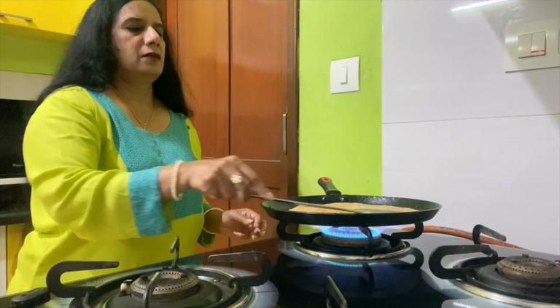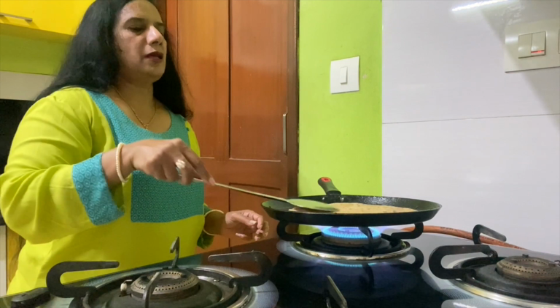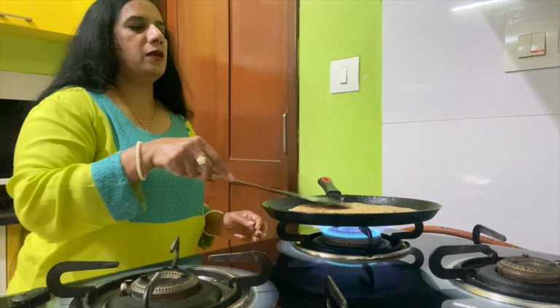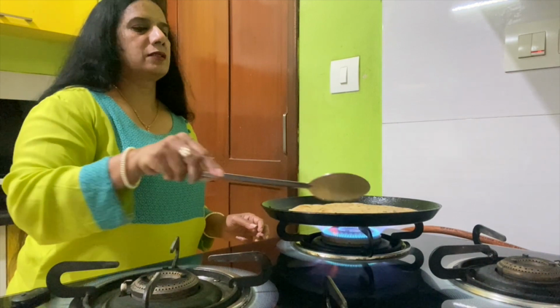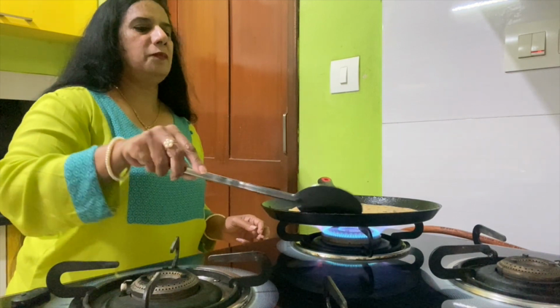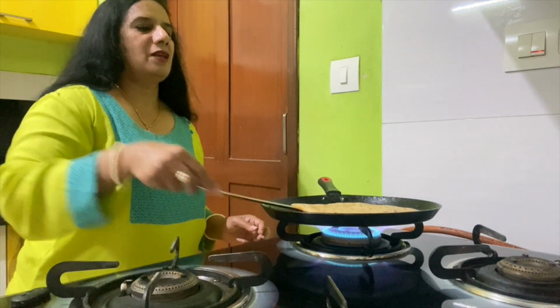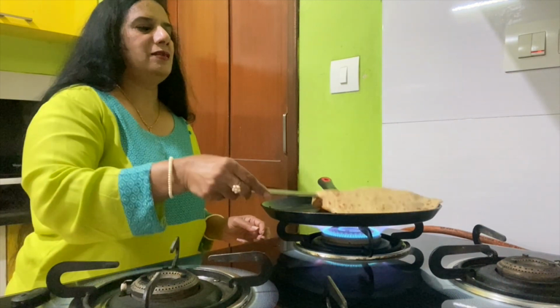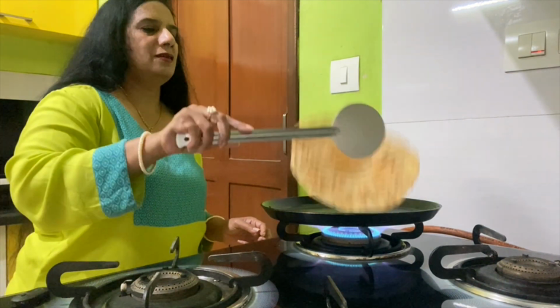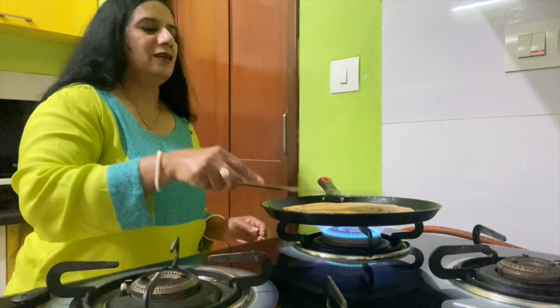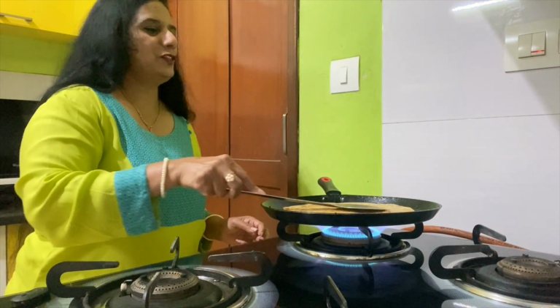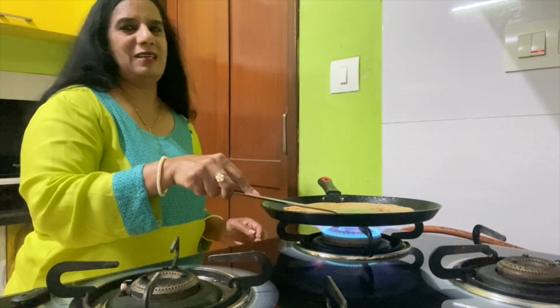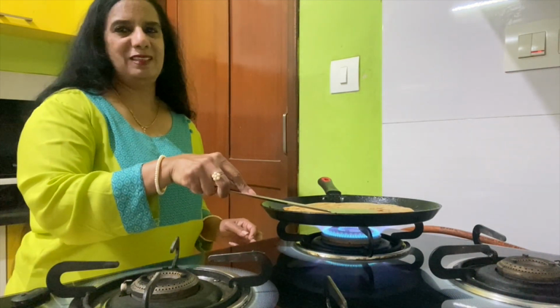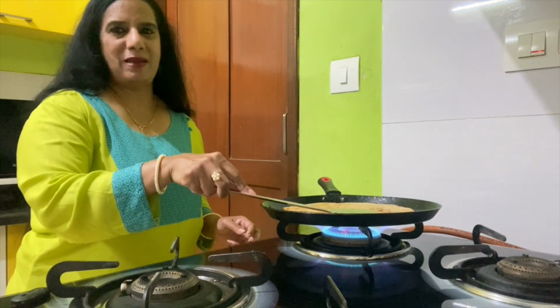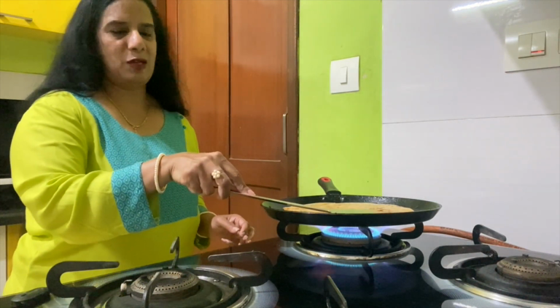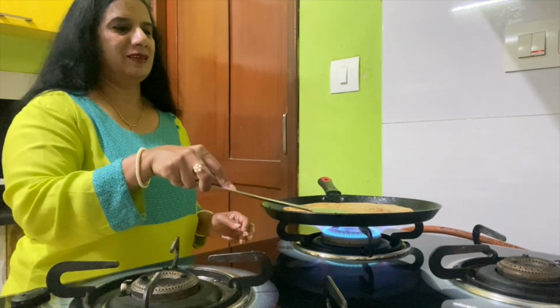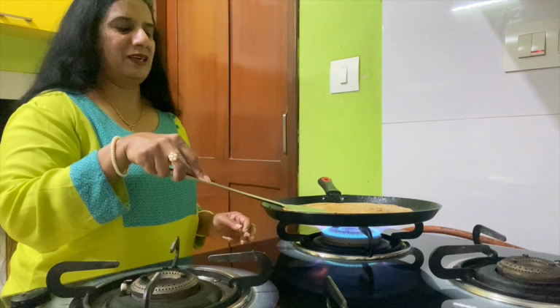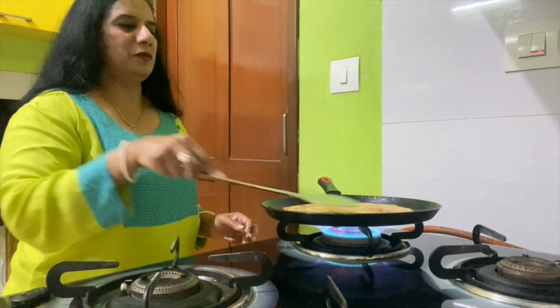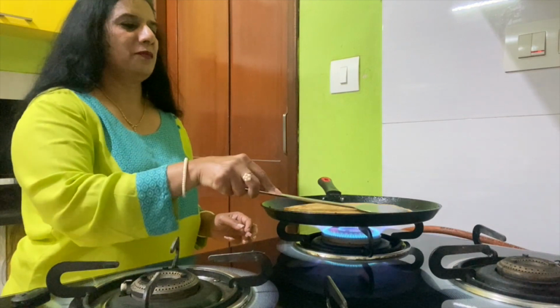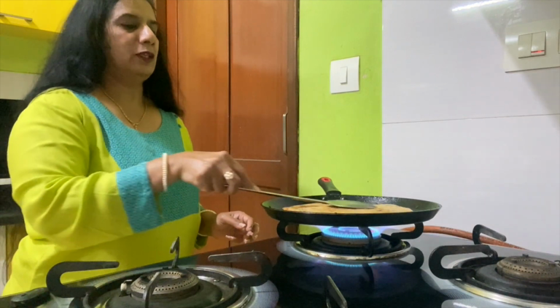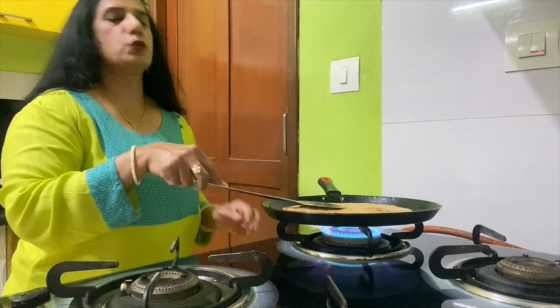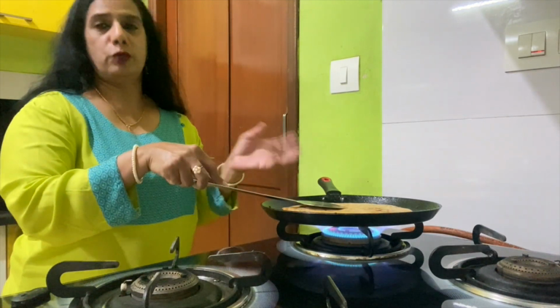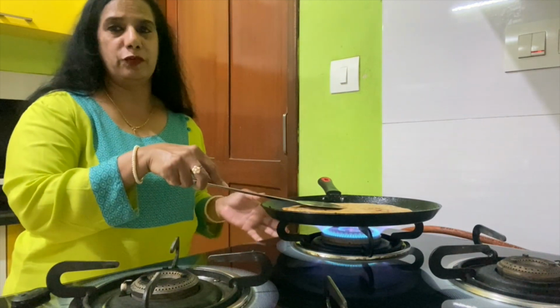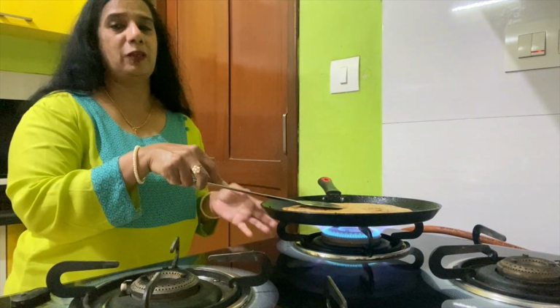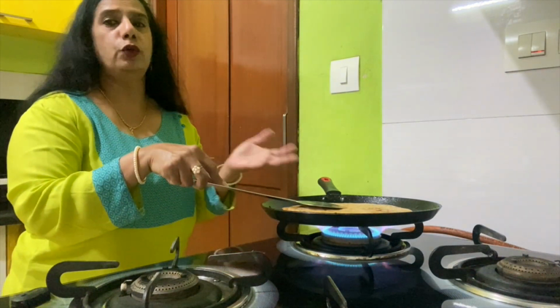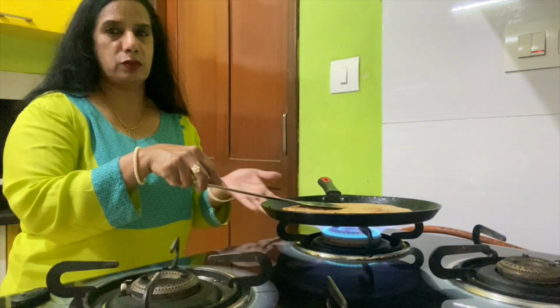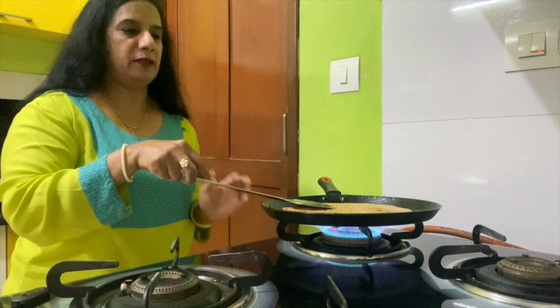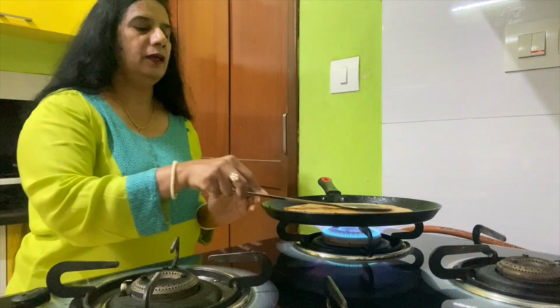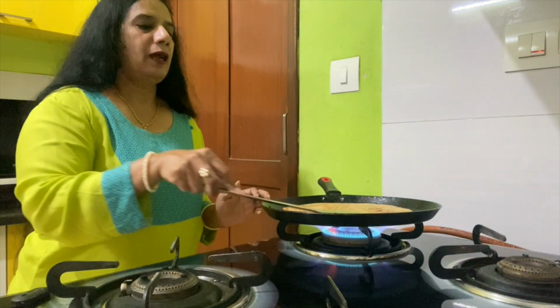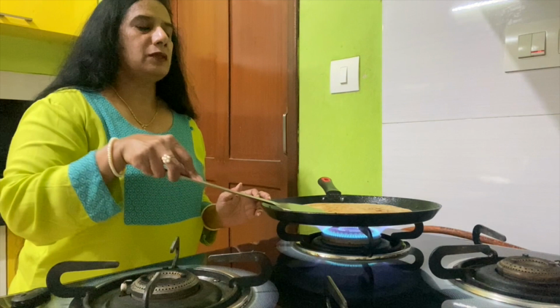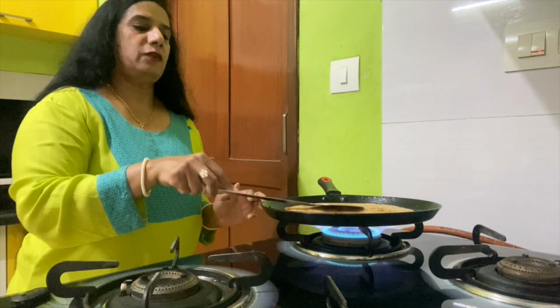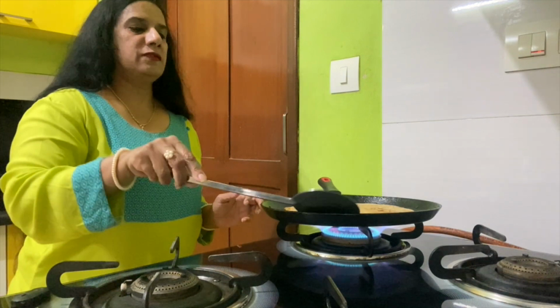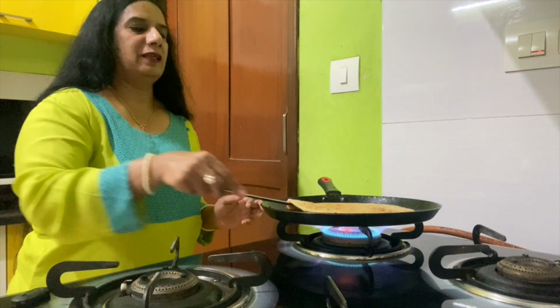This aloo paratha — I was not actually preparing it at home earlier because I thought it was too much work. I didn't know it was so simplified. I always felt that way.